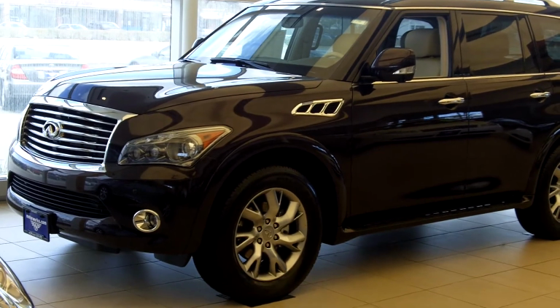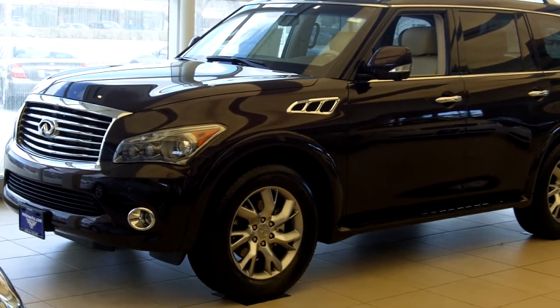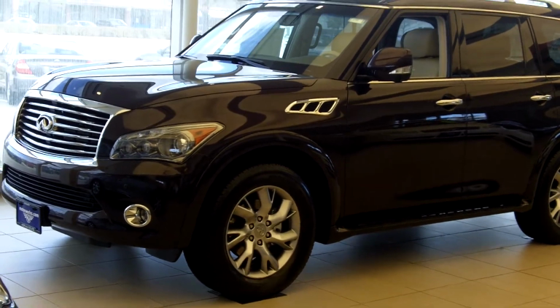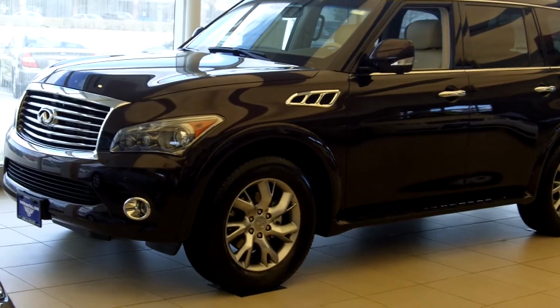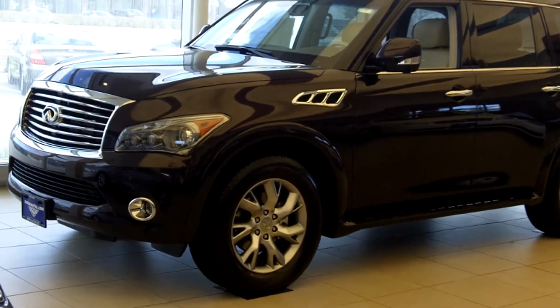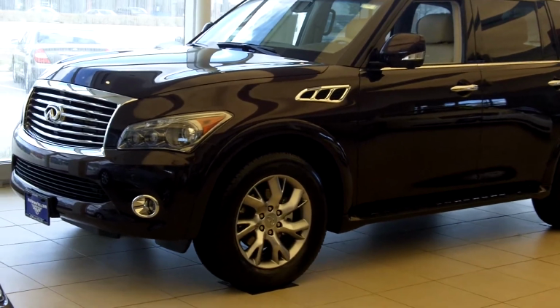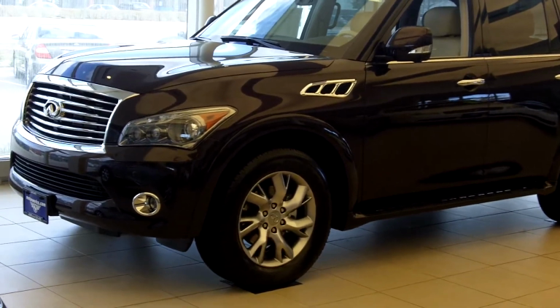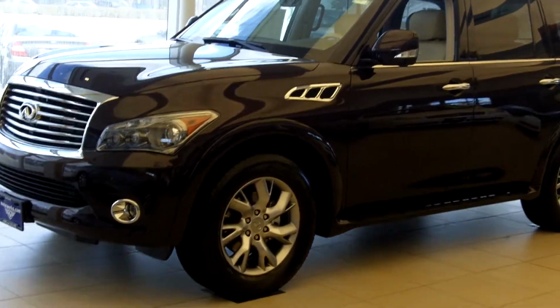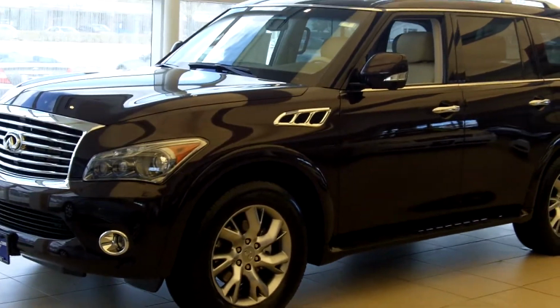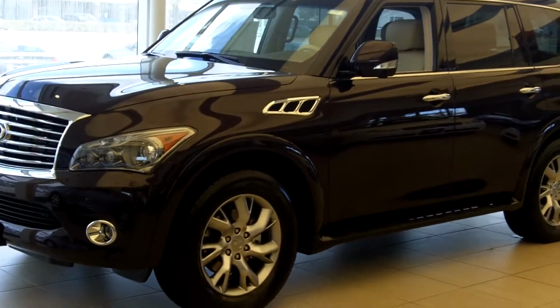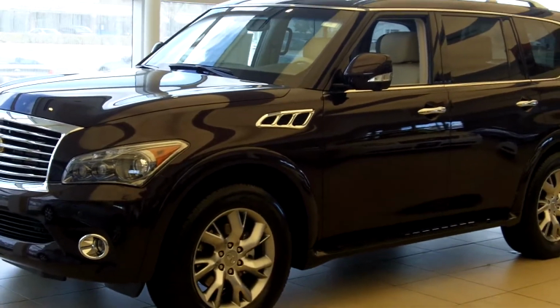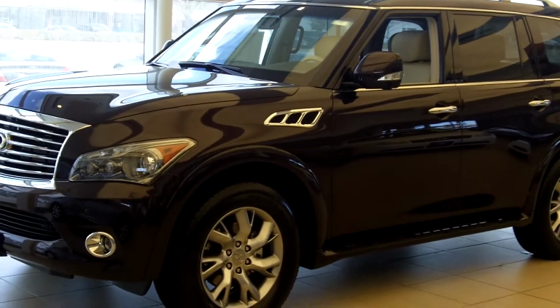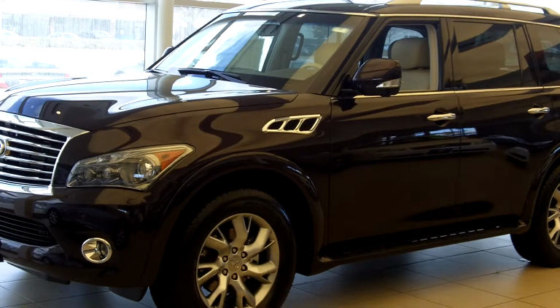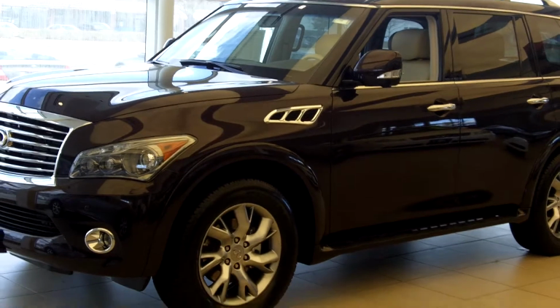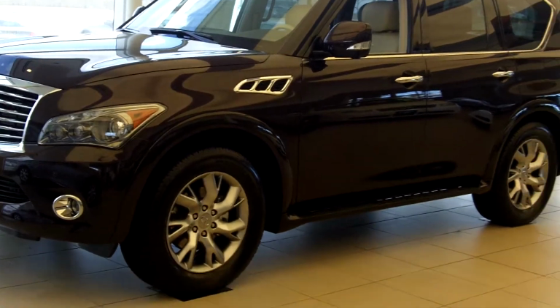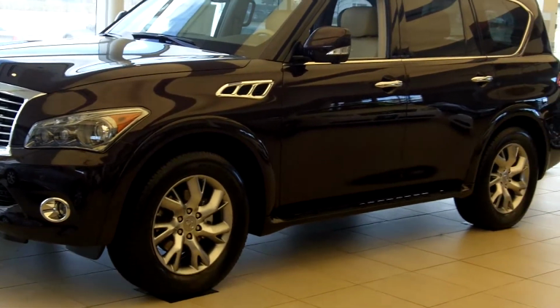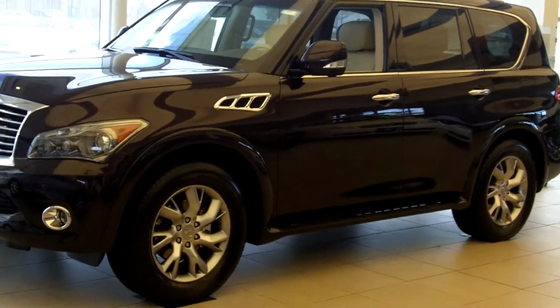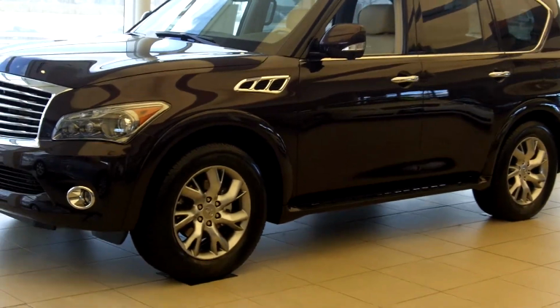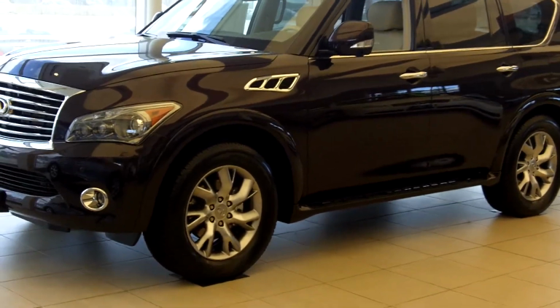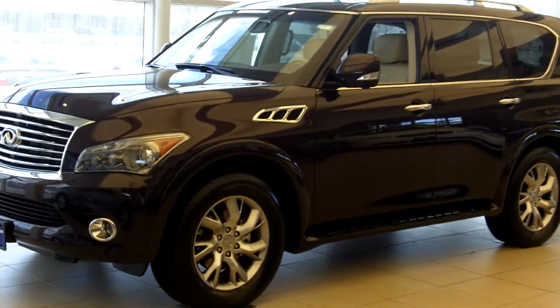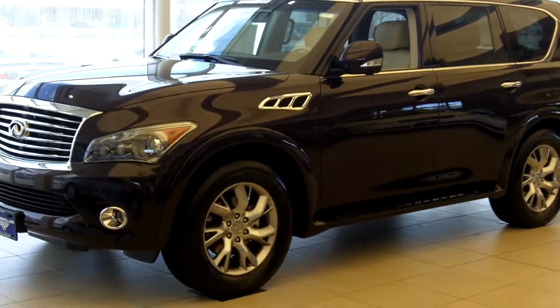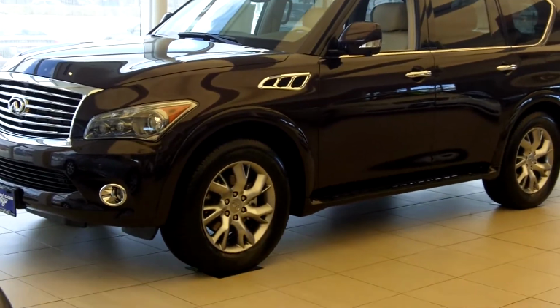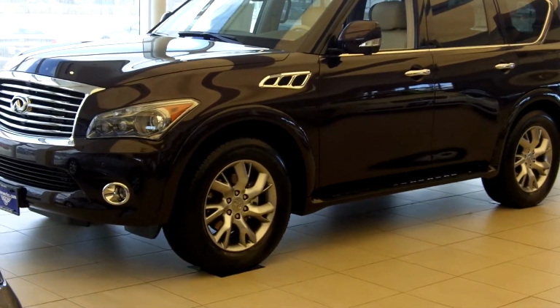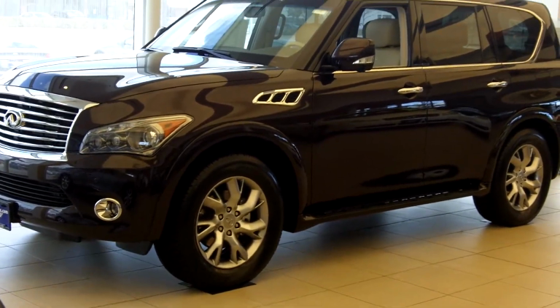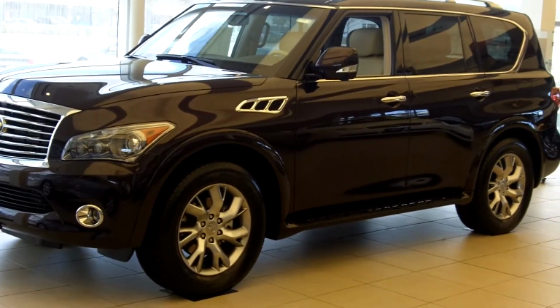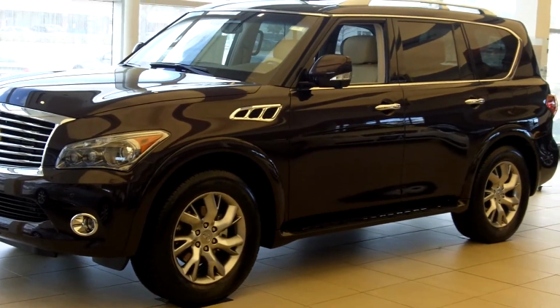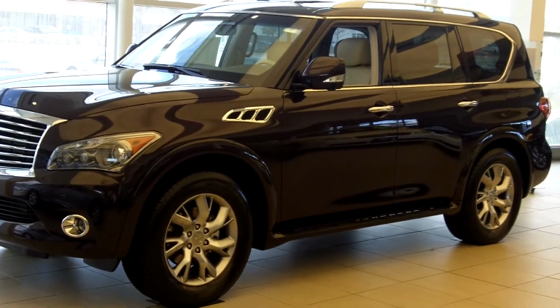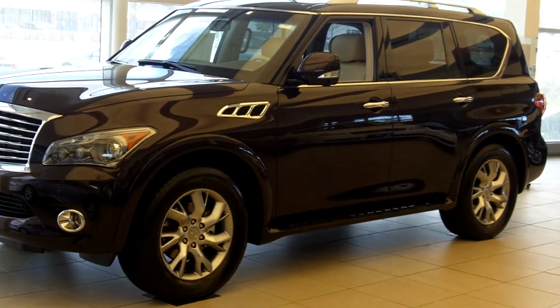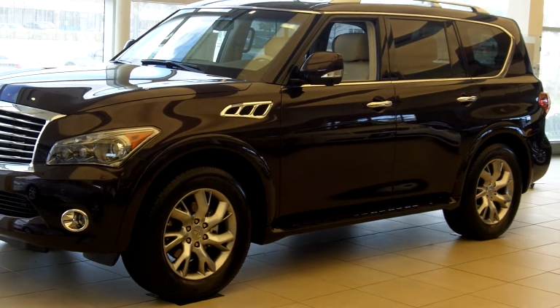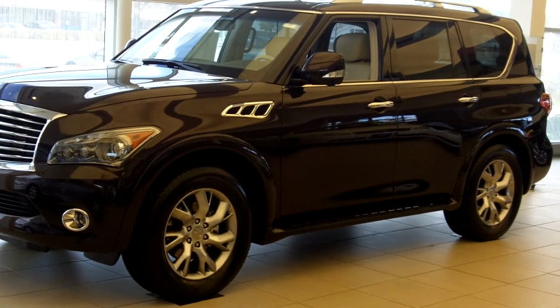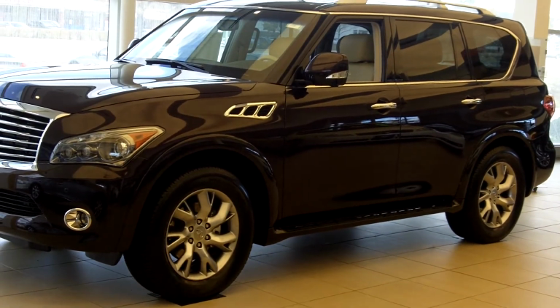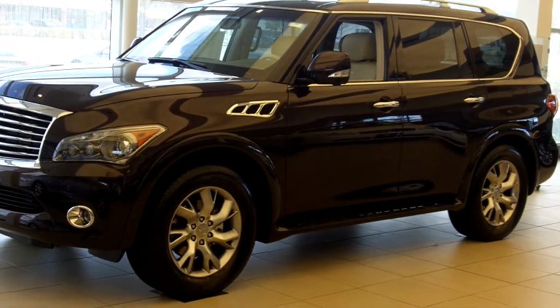Good afternoon, Mr. Rosewasser. This is Nick from Infinity of Hoffman Estates. Like I said, I was going to go ahead and send you a video of the 2011 QX56.